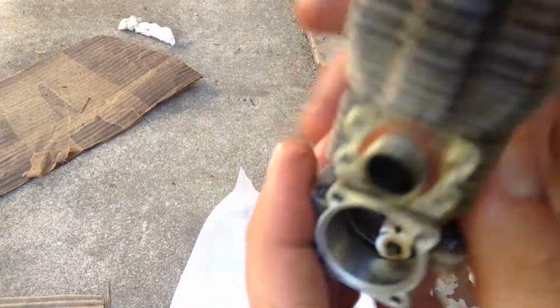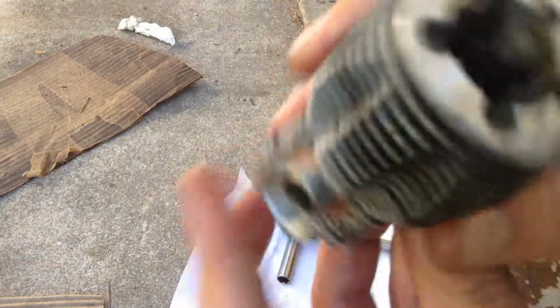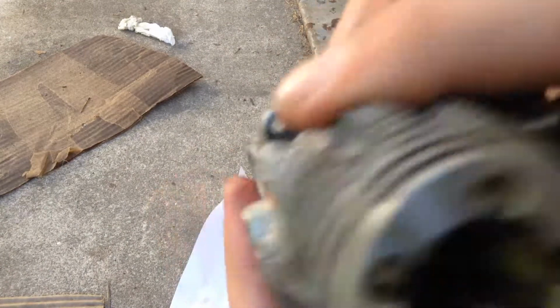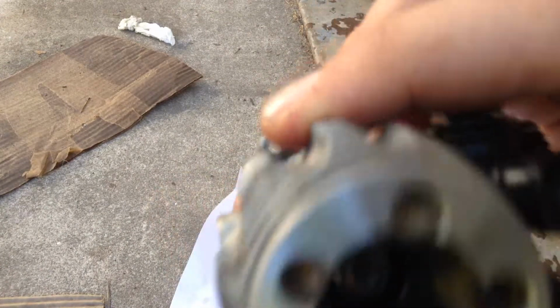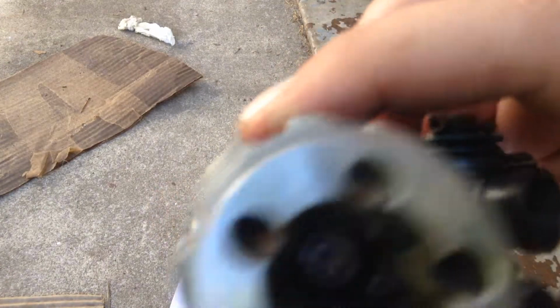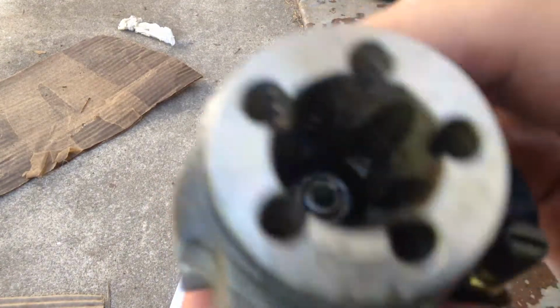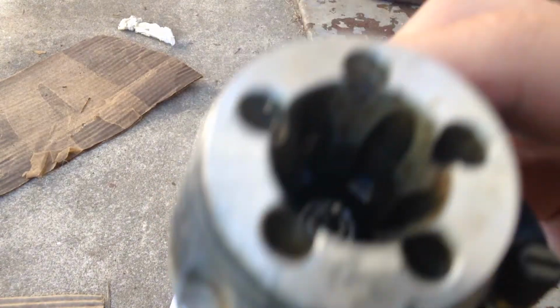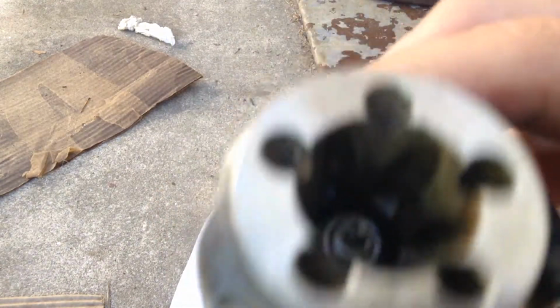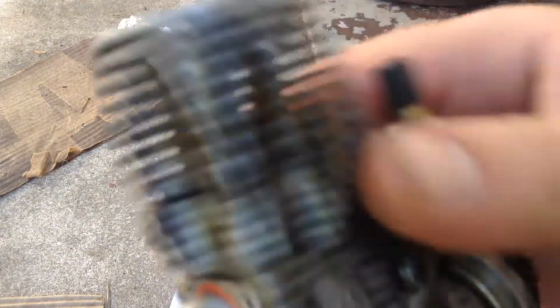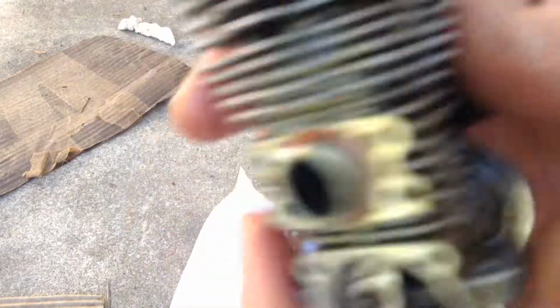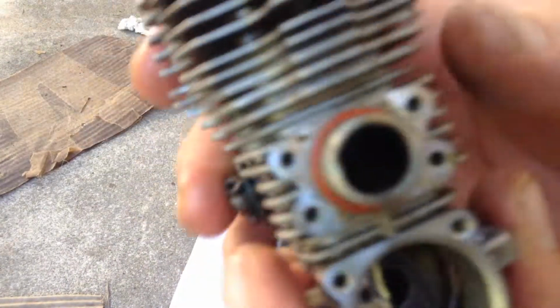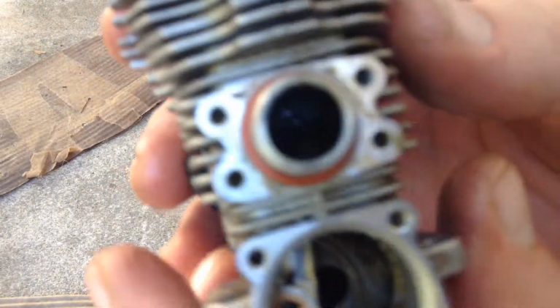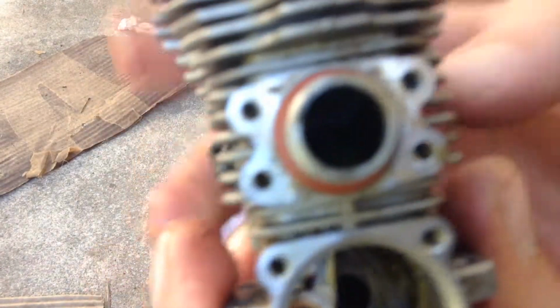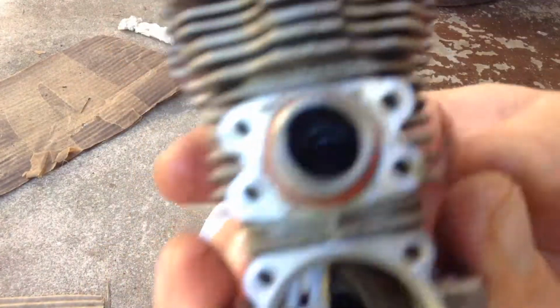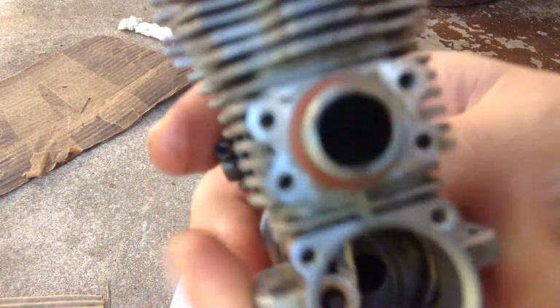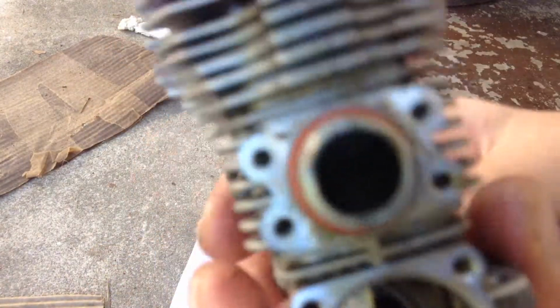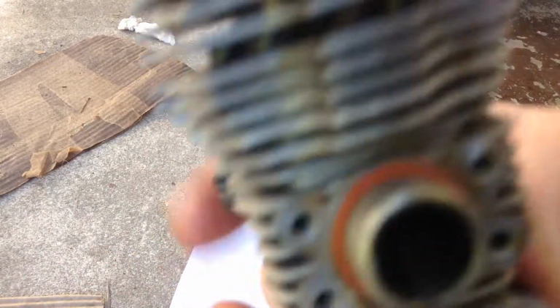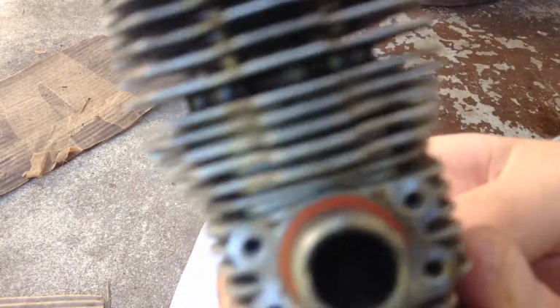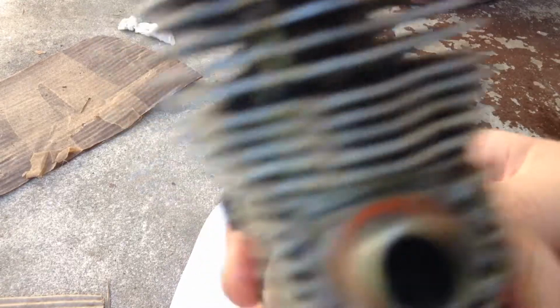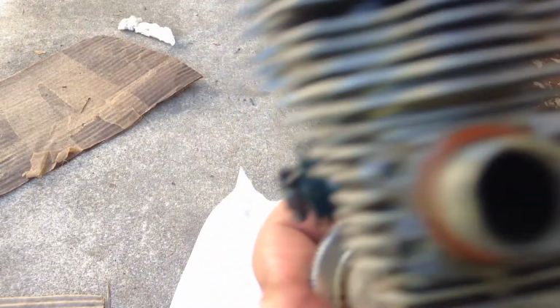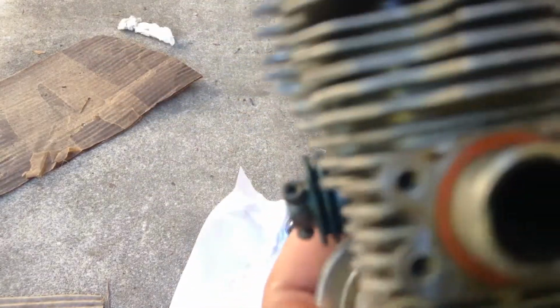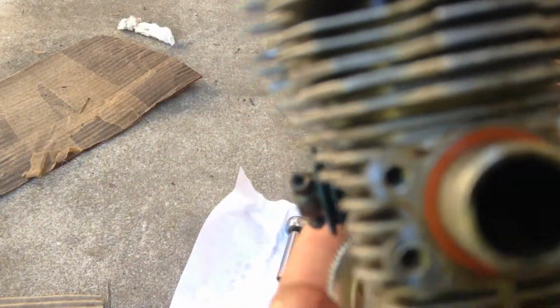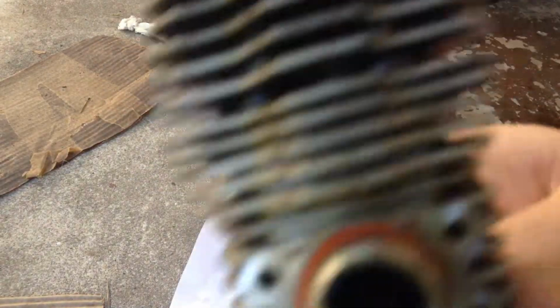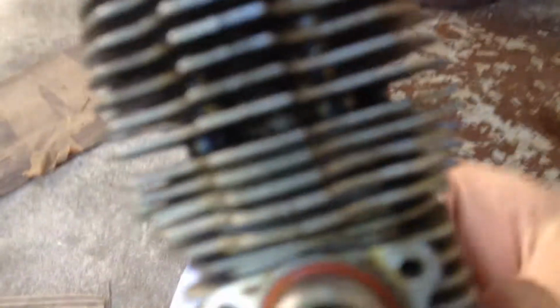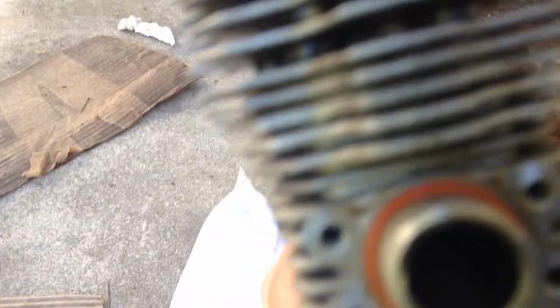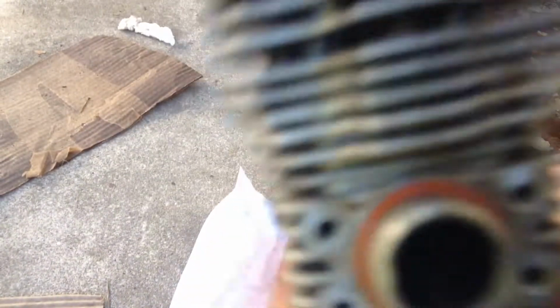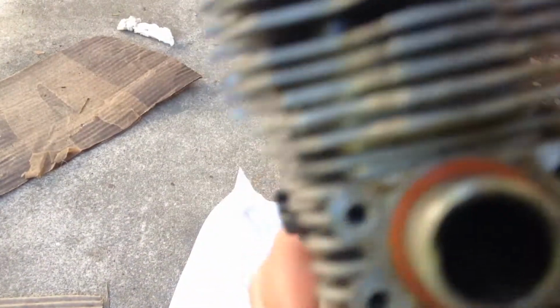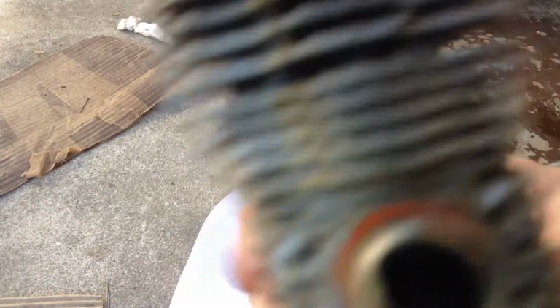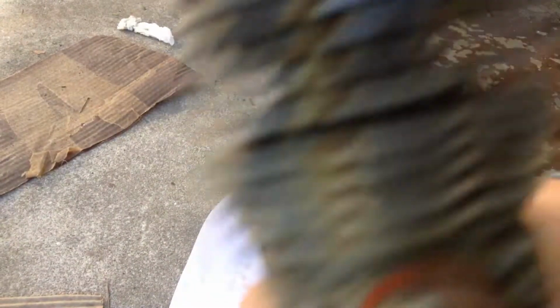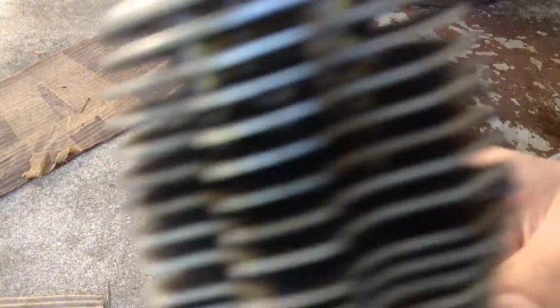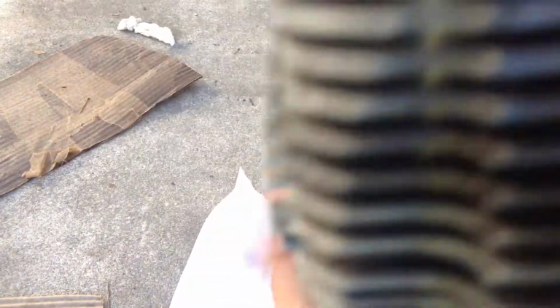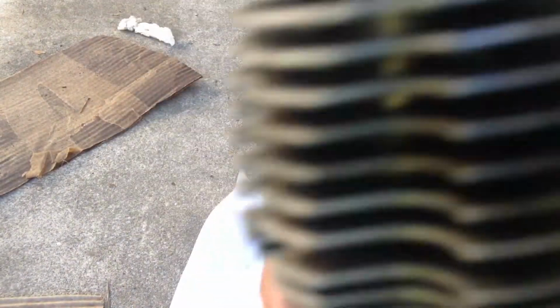Test number two: you have the cooling head on instead of my thumb. Ready? Listen. Hear that sound?